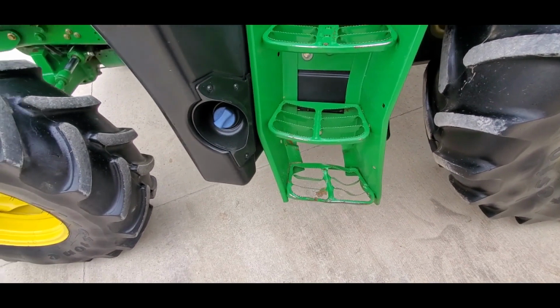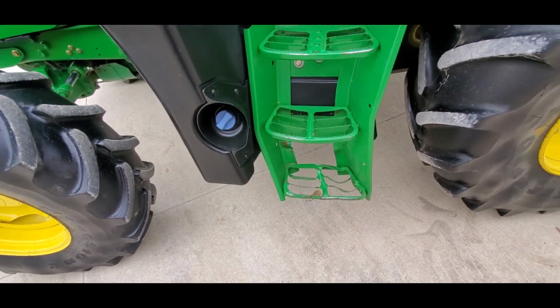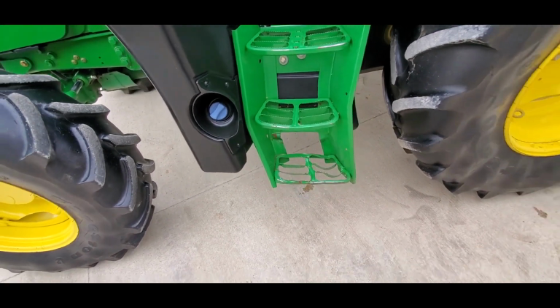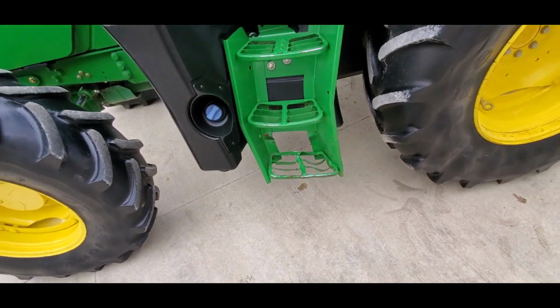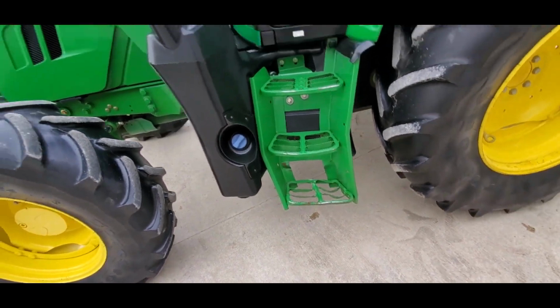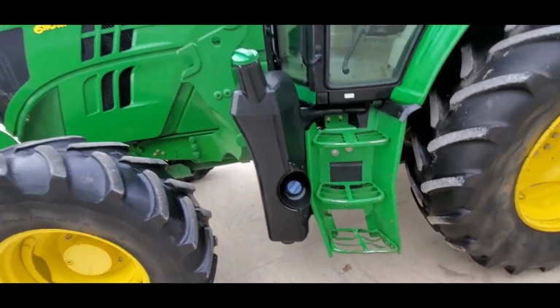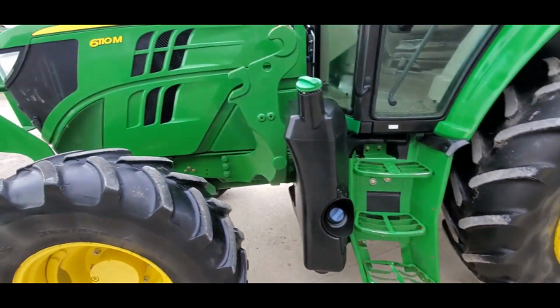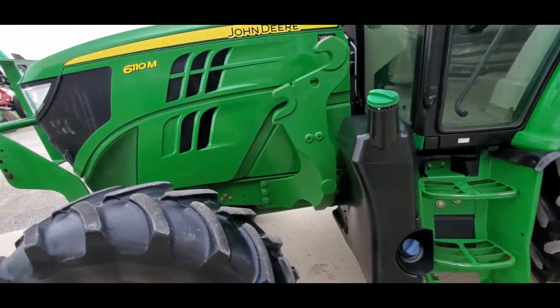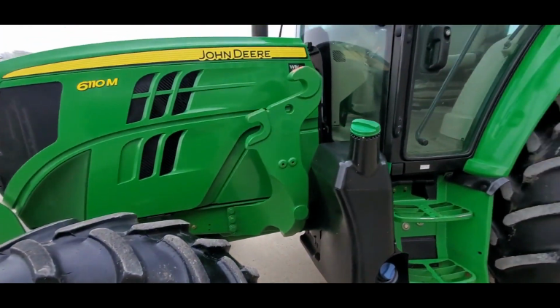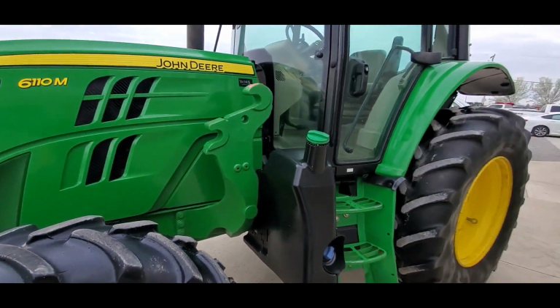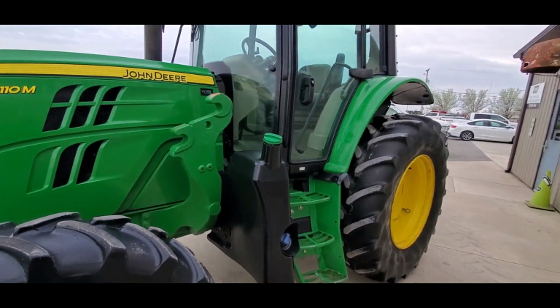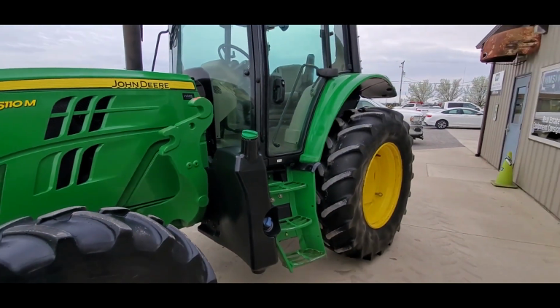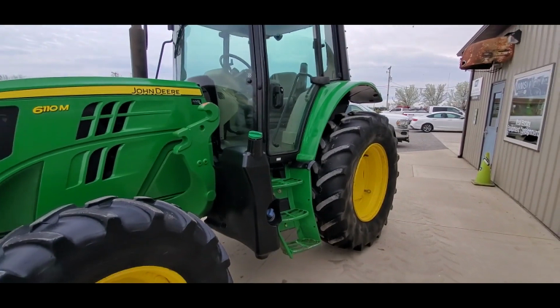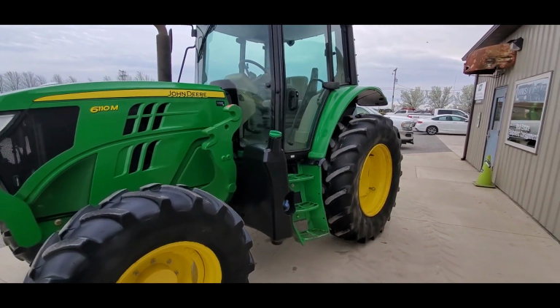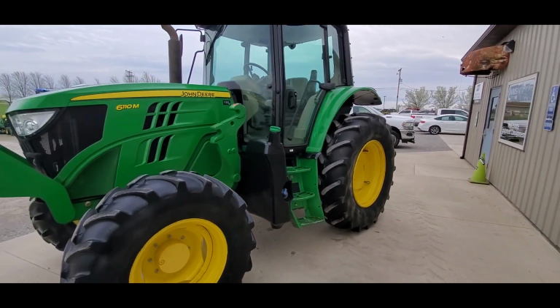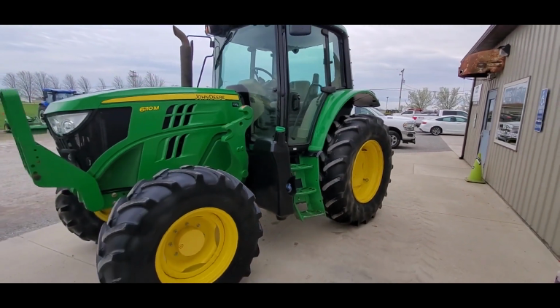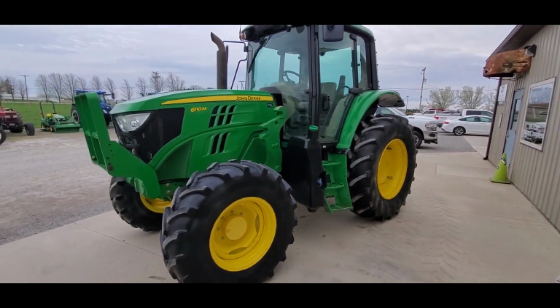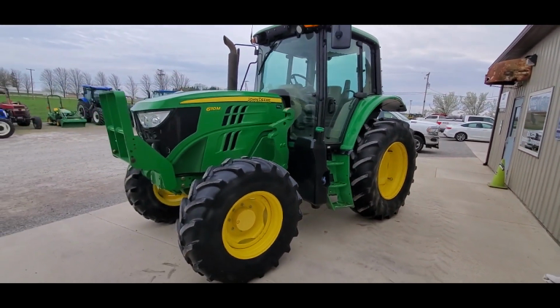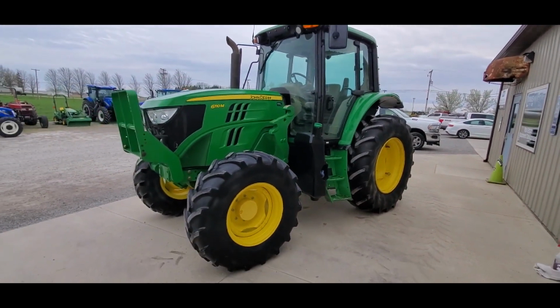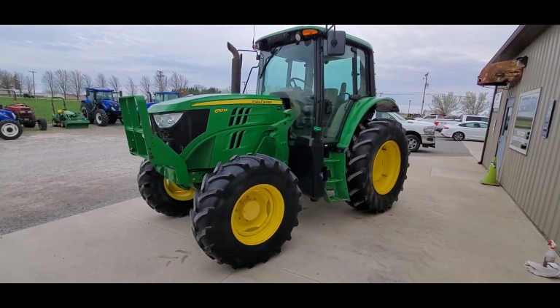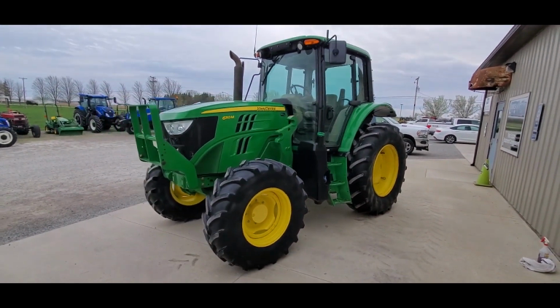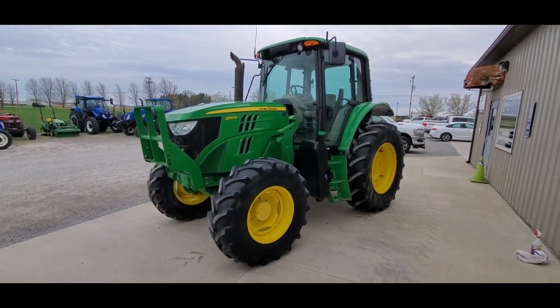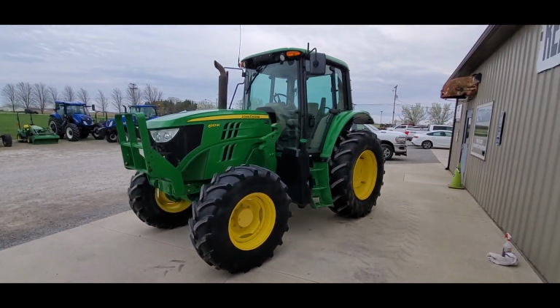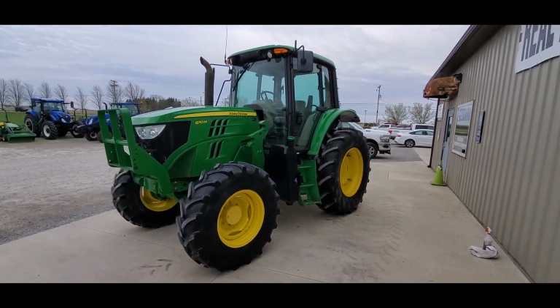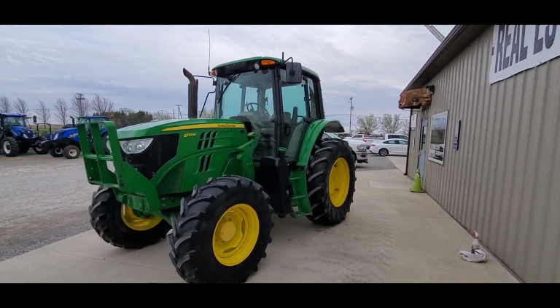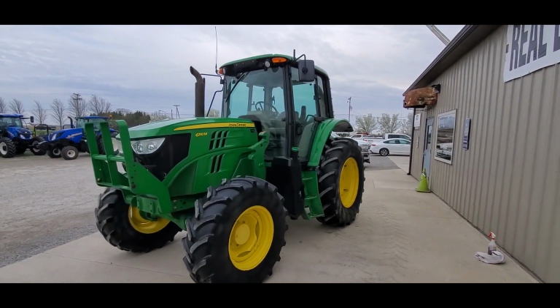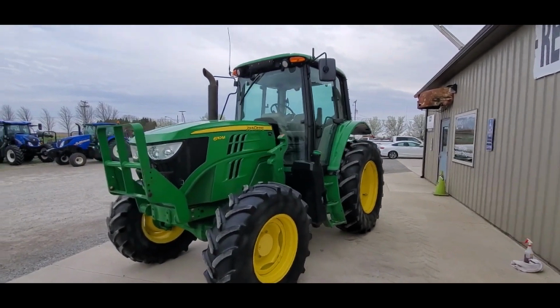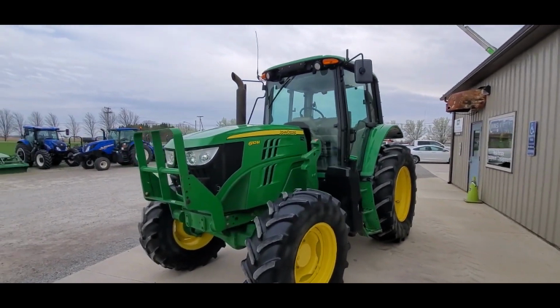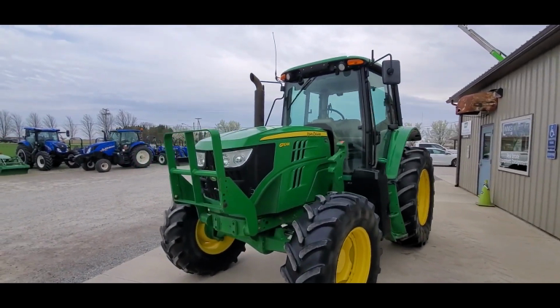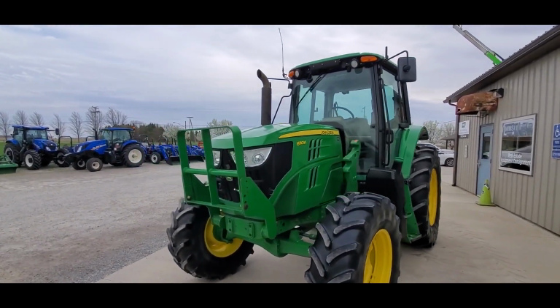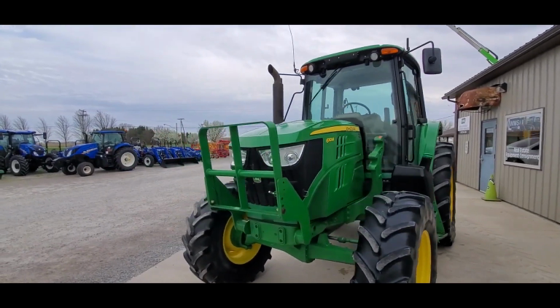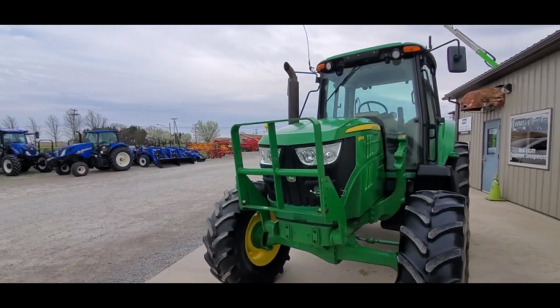The only damage to note — you've got the bent steps right there. They hit something and bent those steps. Otherwise it's a clean tractor inside and out. I believe it's a one owner, could be a two owner, but I think it's a one owner tractor. Again, a John Deere 6110M.